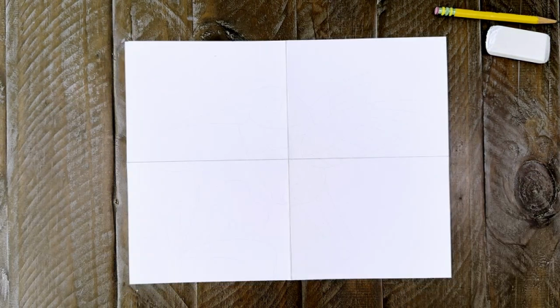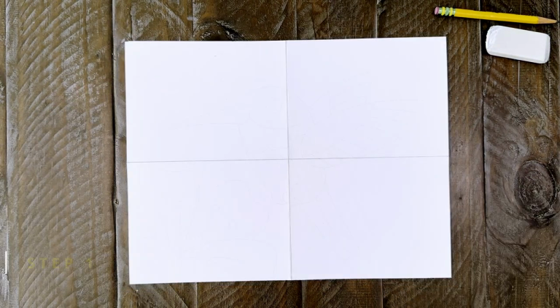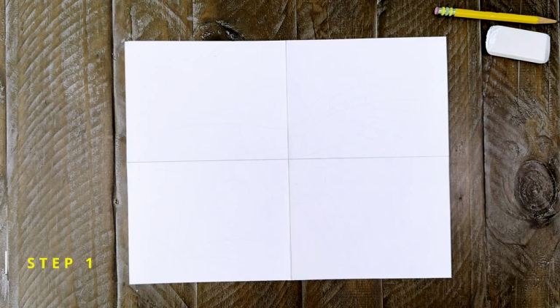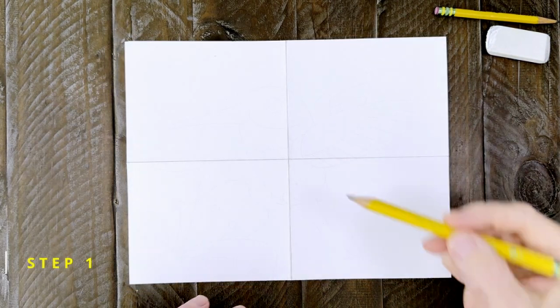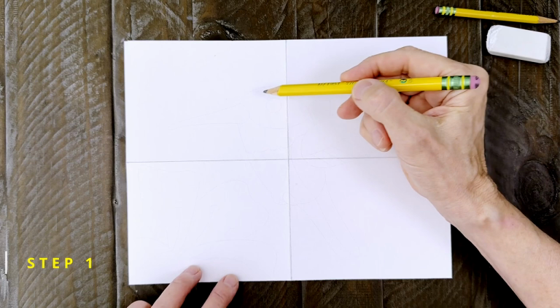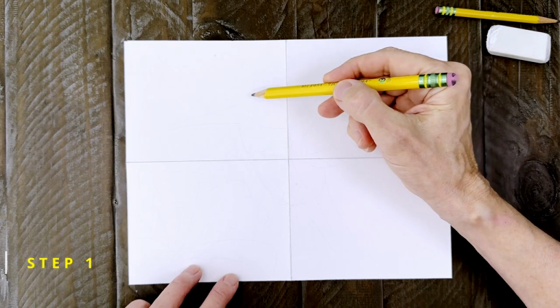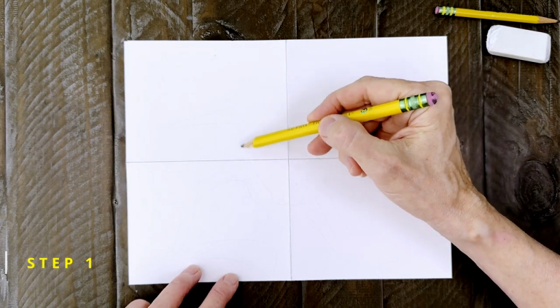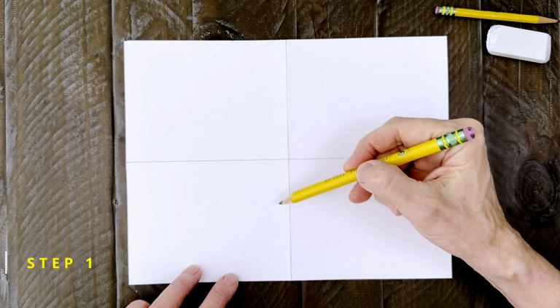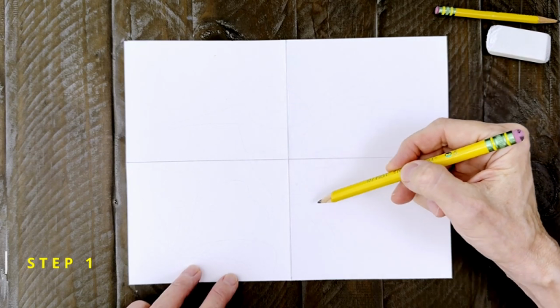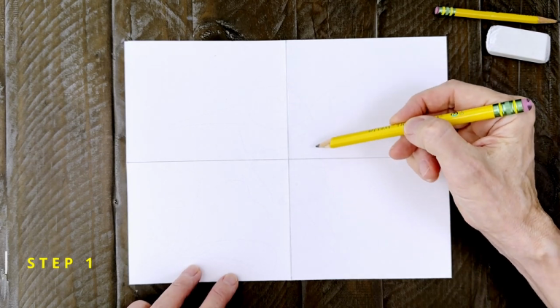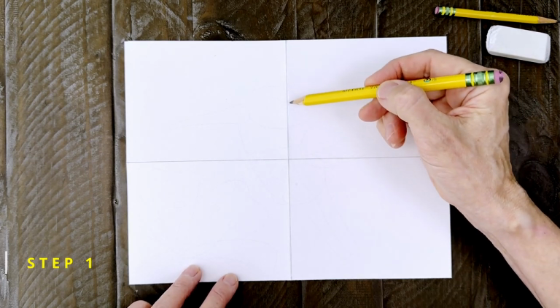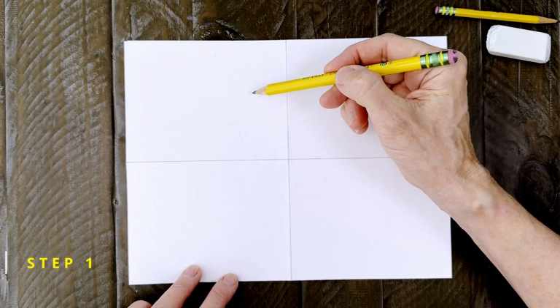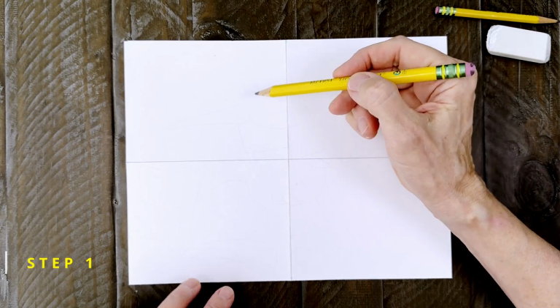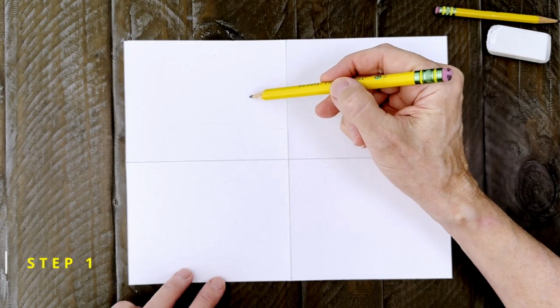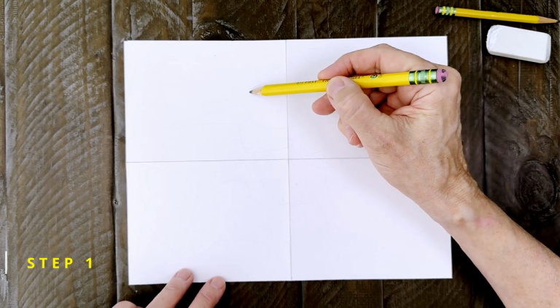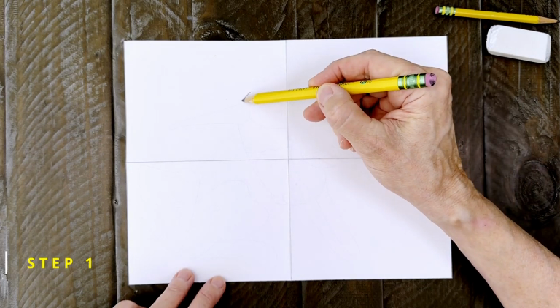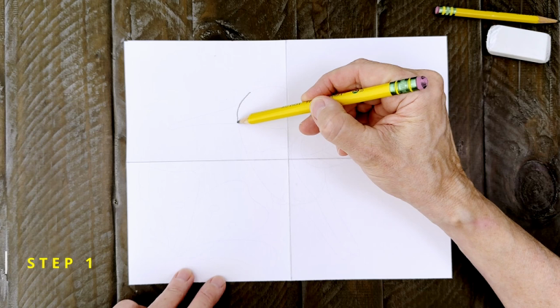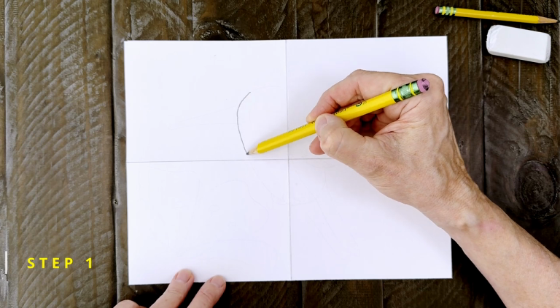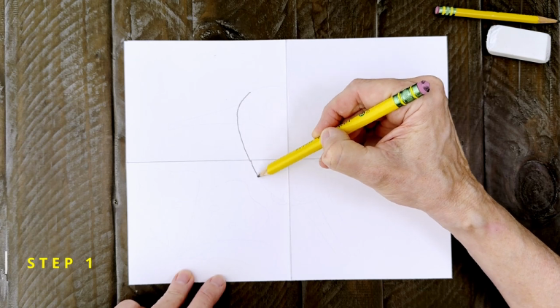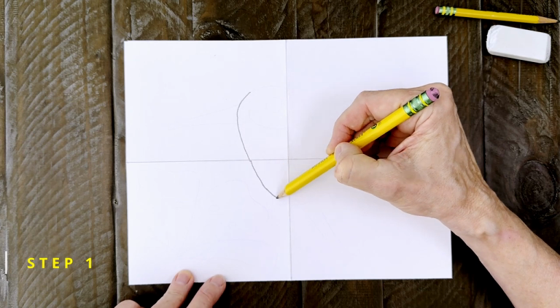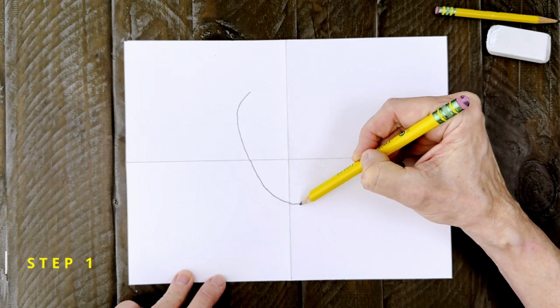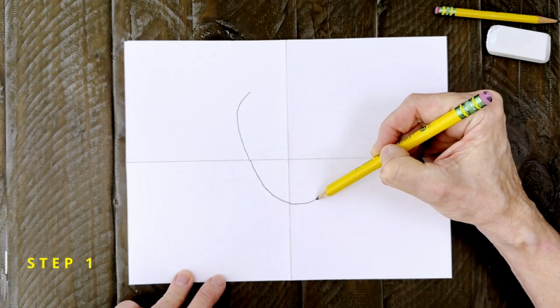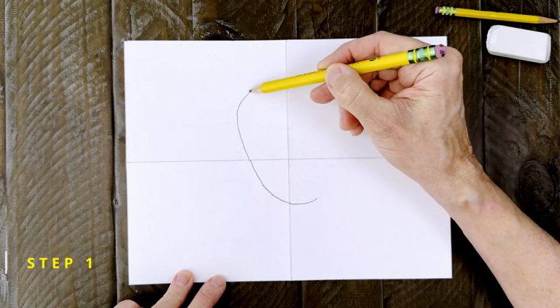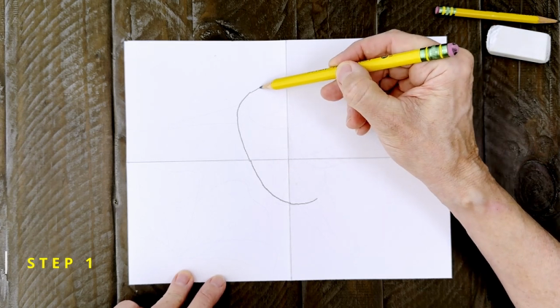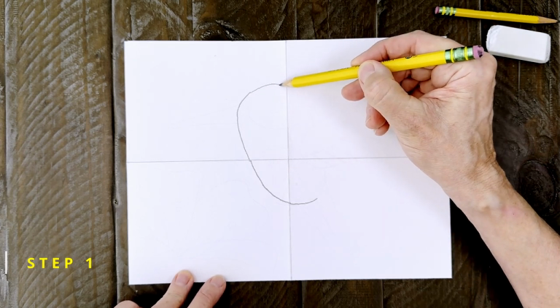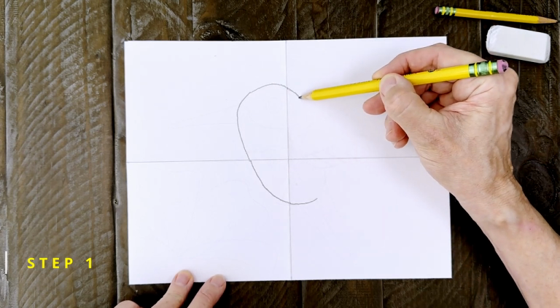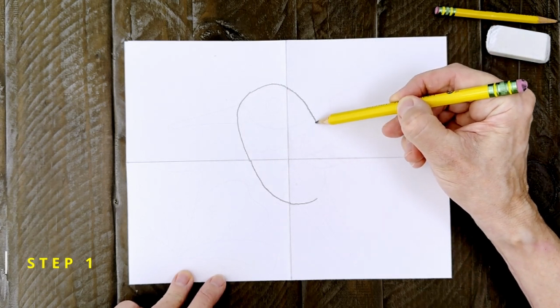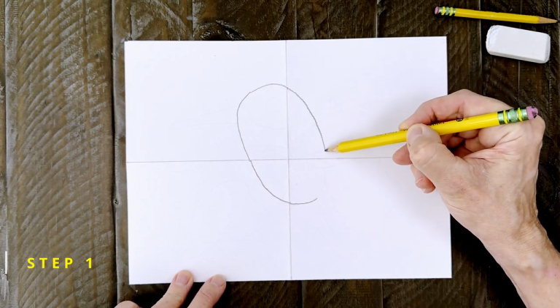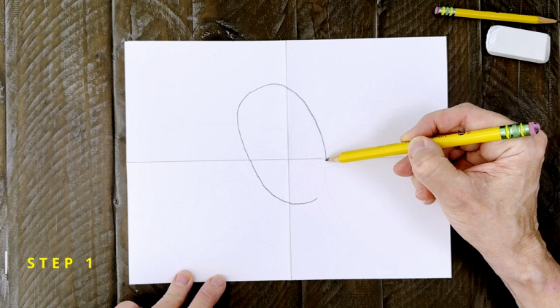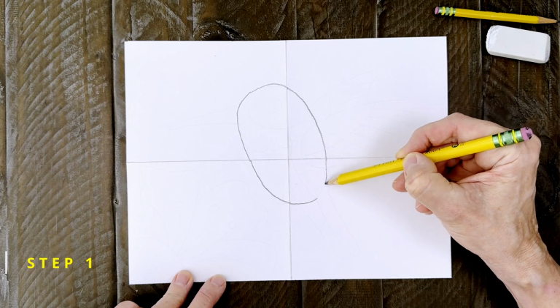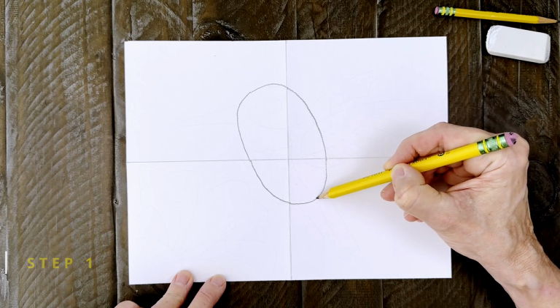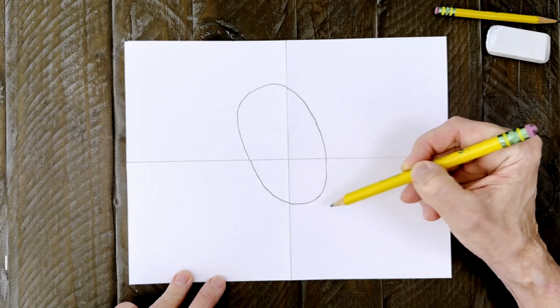Step number one. The hummingbird body starts with a kind of slanted oval like this. It sits in the middle of the paper. Start at the top and draw the left side, then go back up and draw a matching right side.